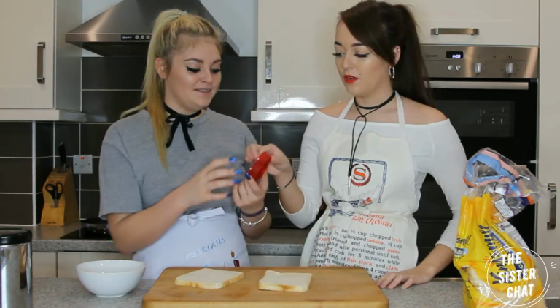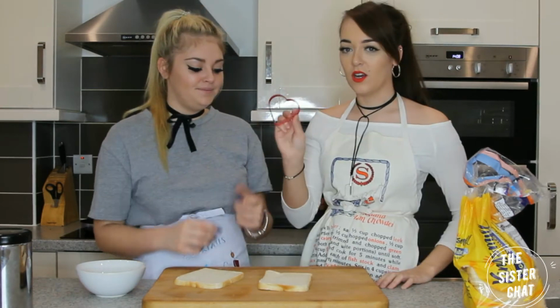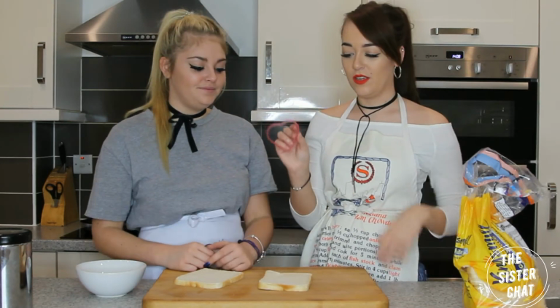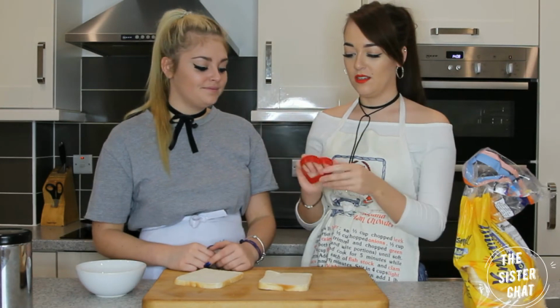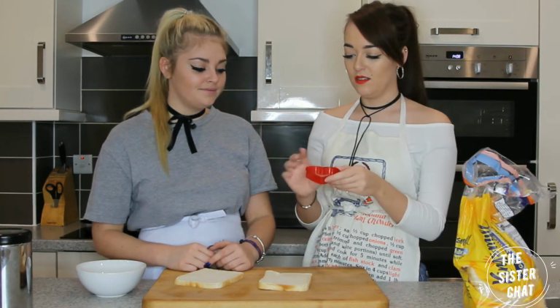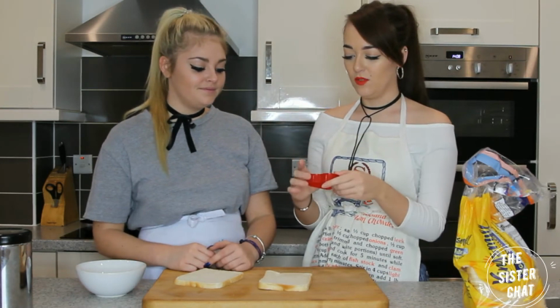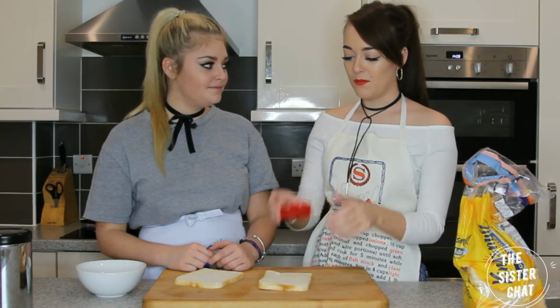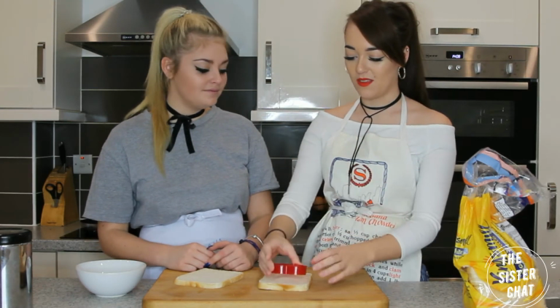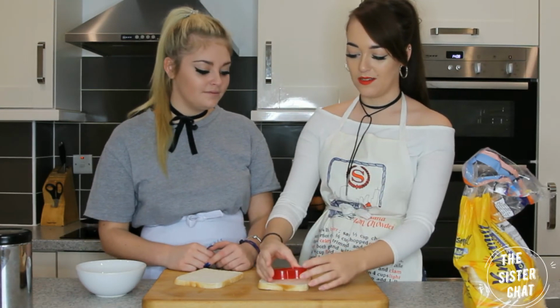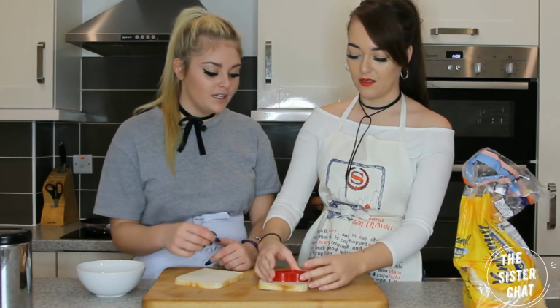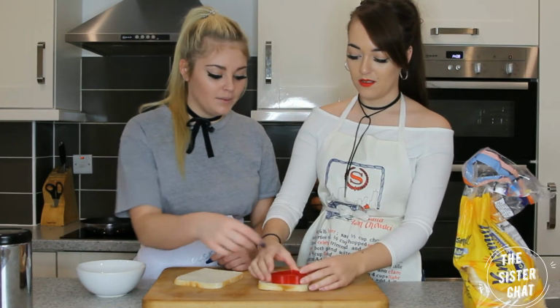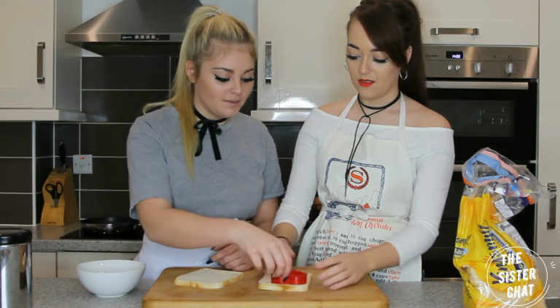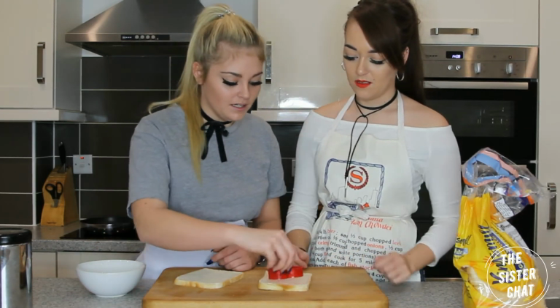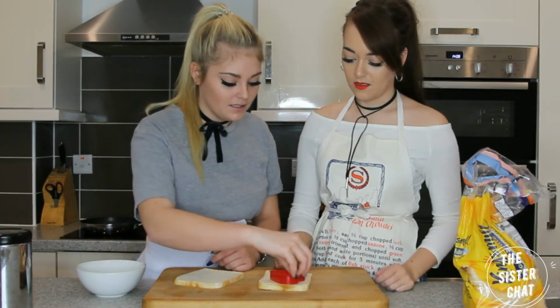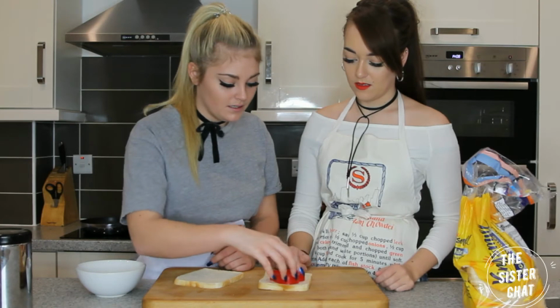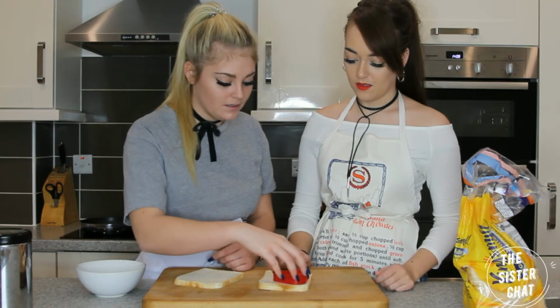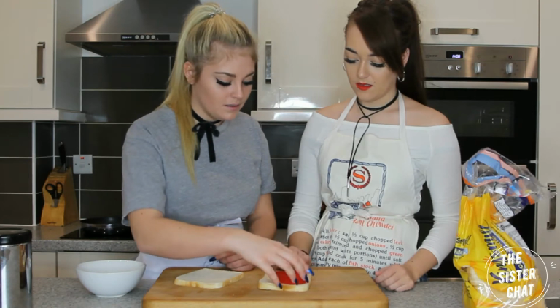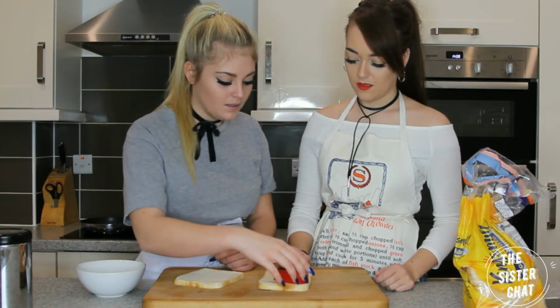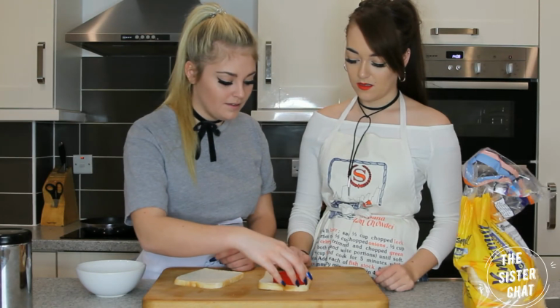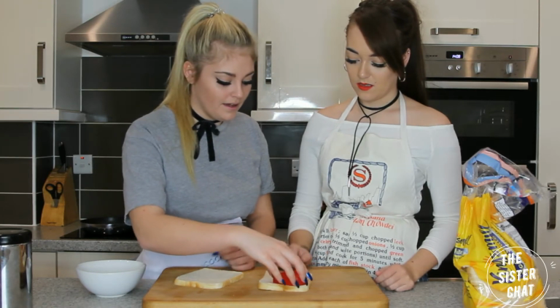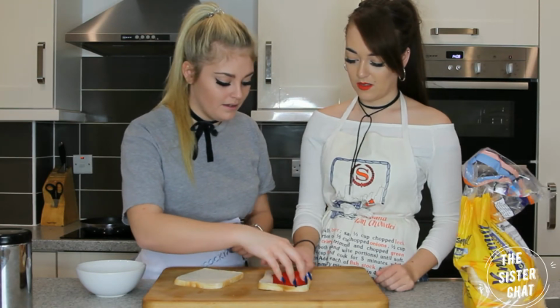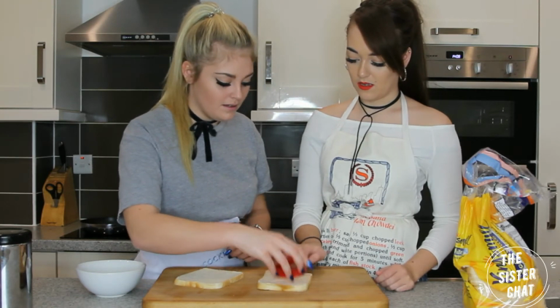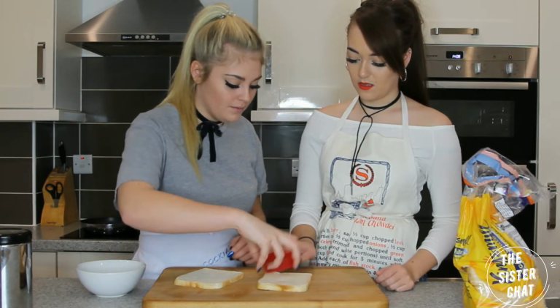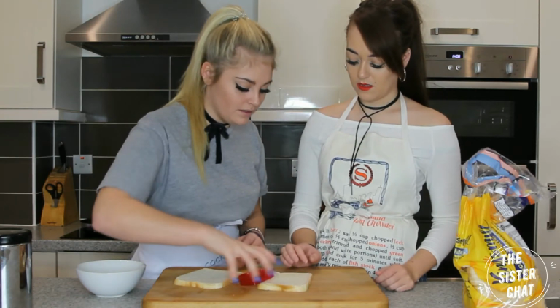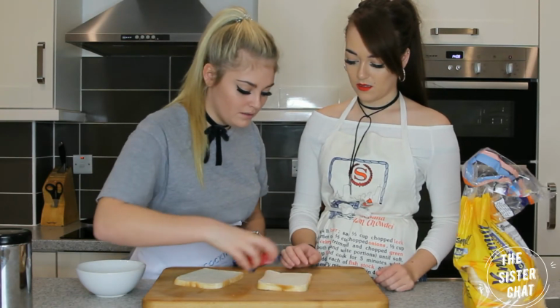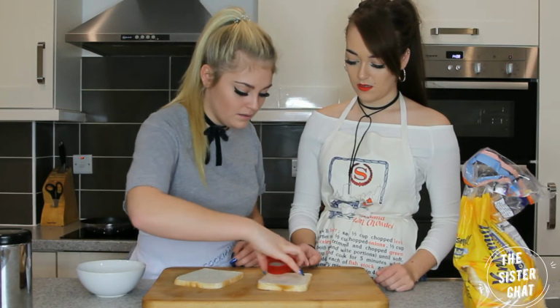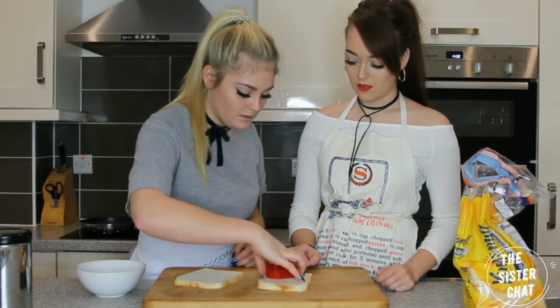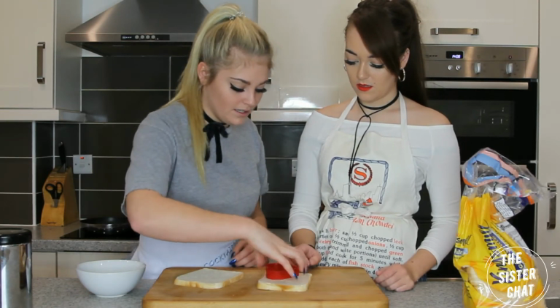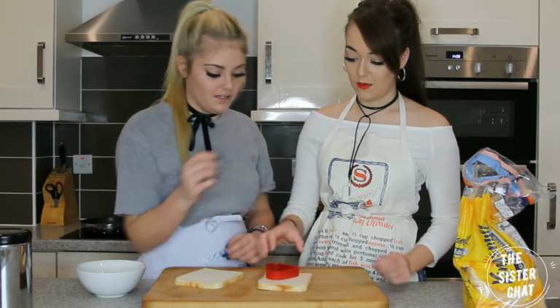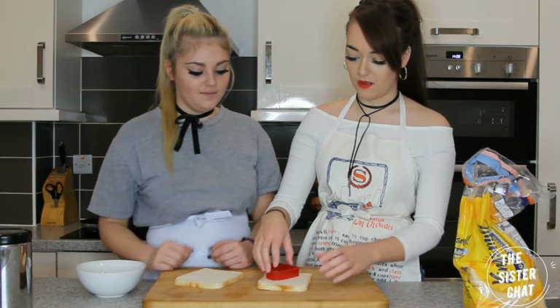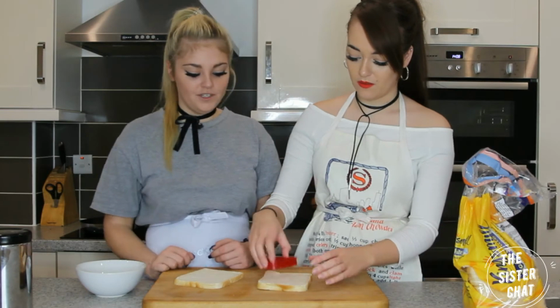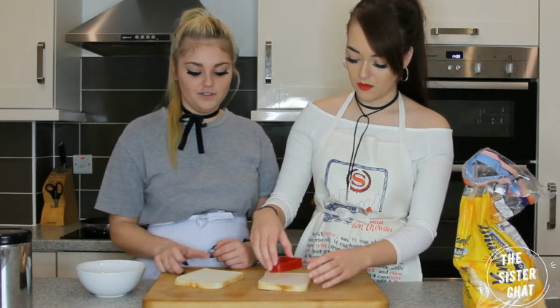We've got a cookie cutter. It's a bit bigger now, isn't it? Yeah, but we can do it like one there and one there. You do yours, I do mine.